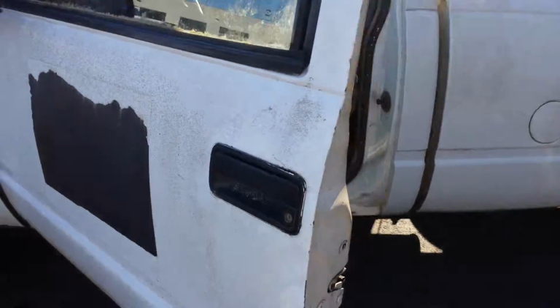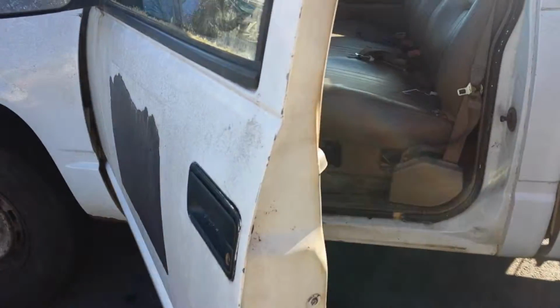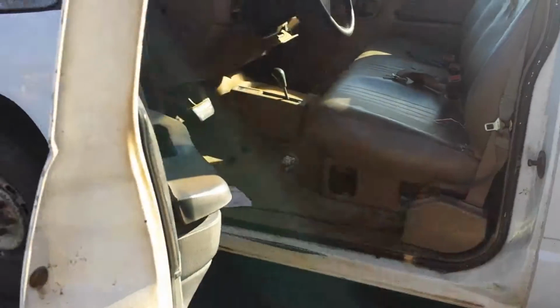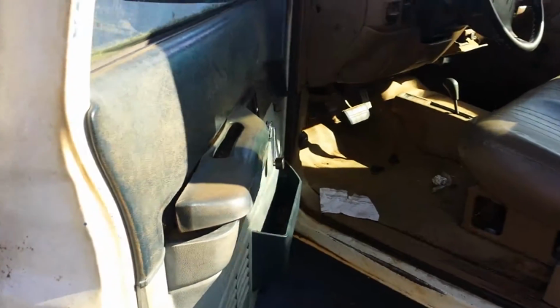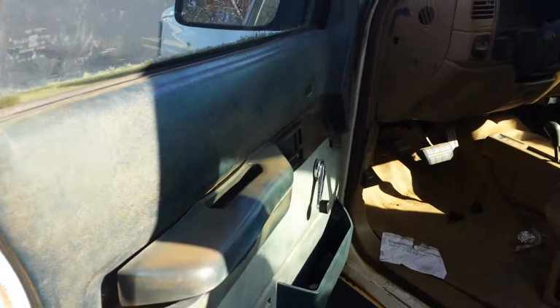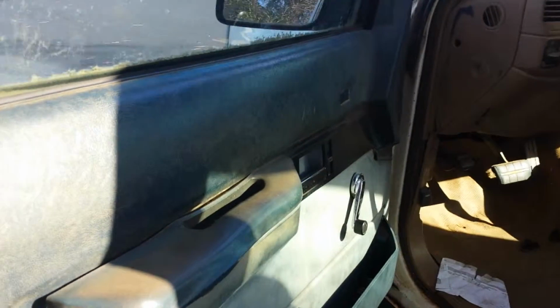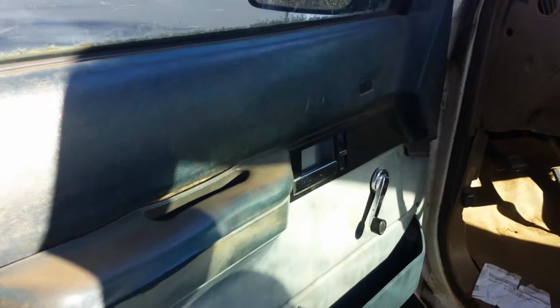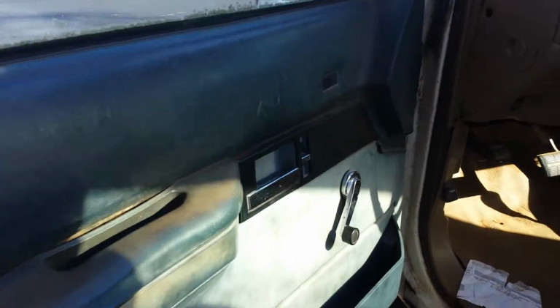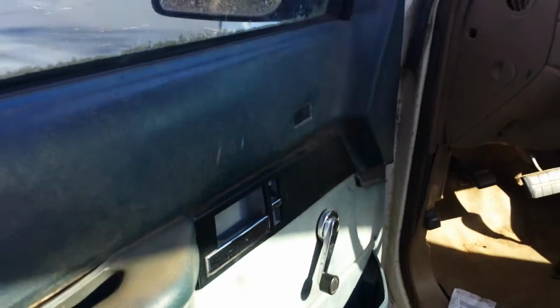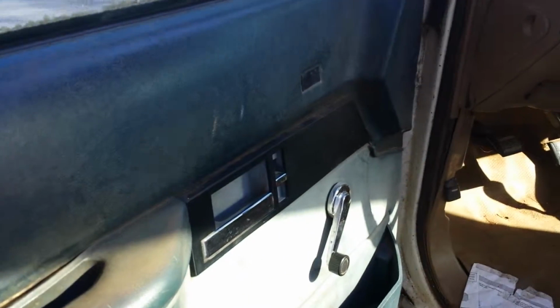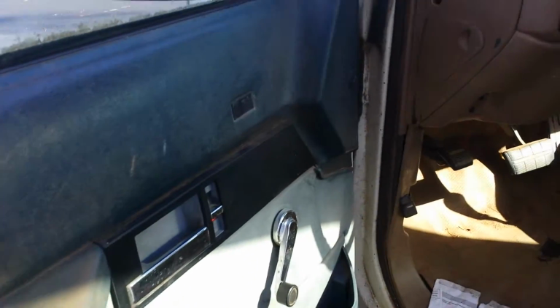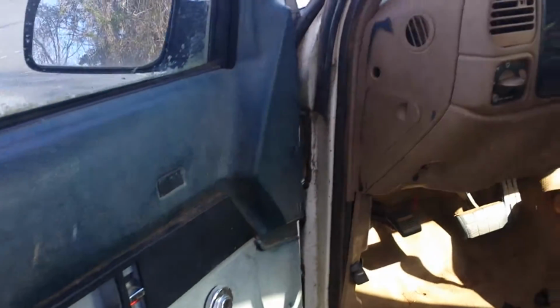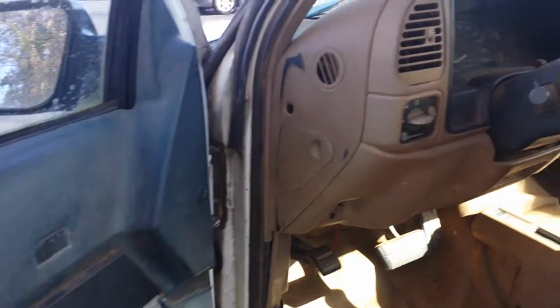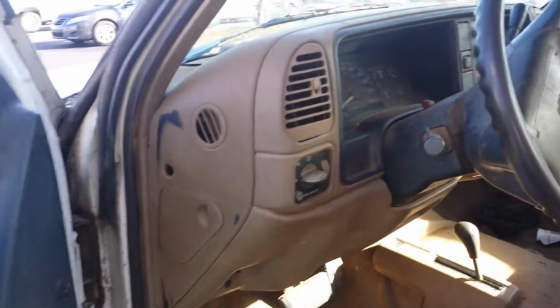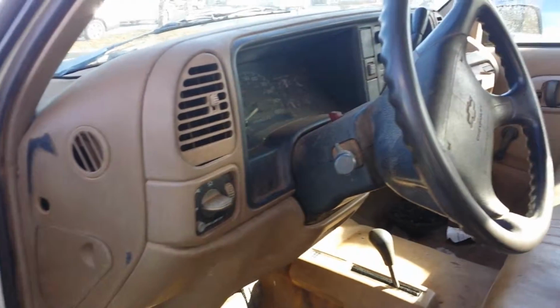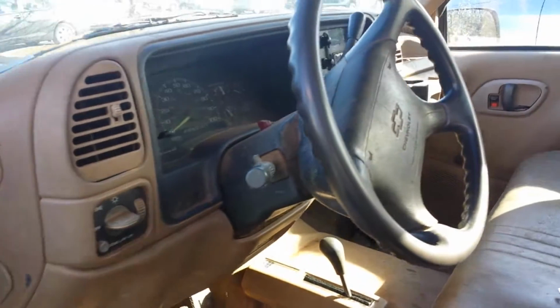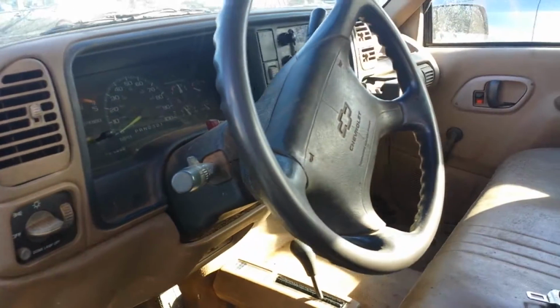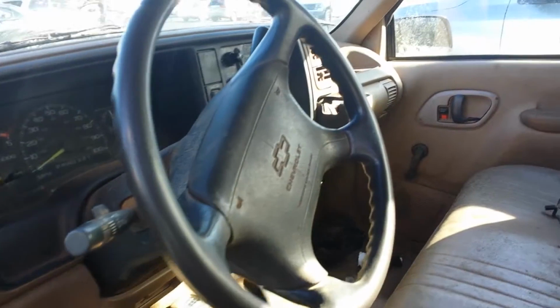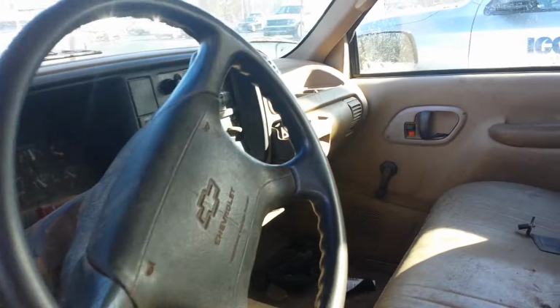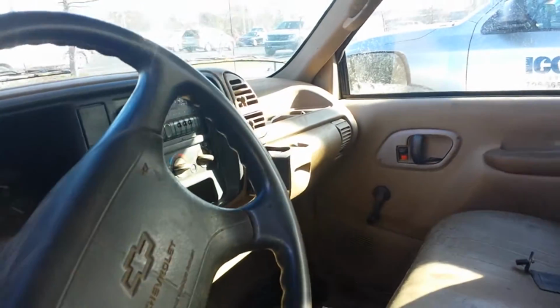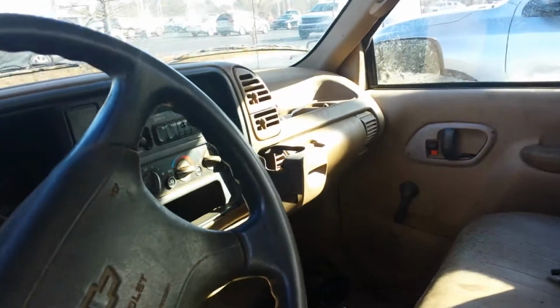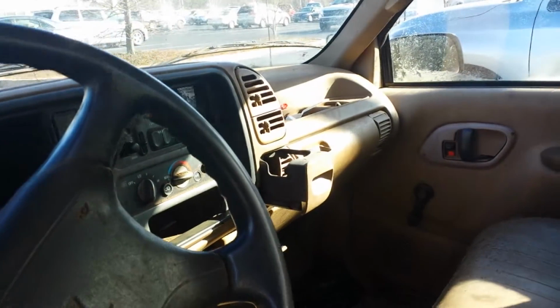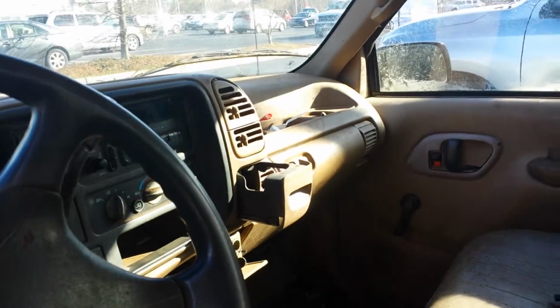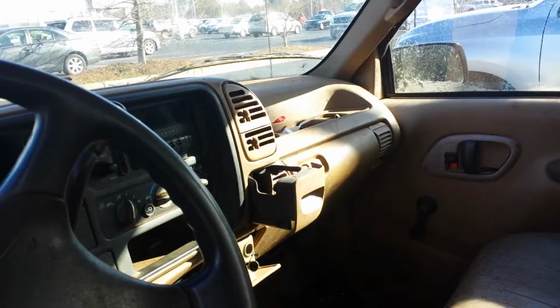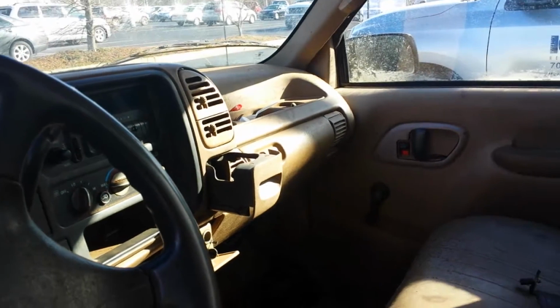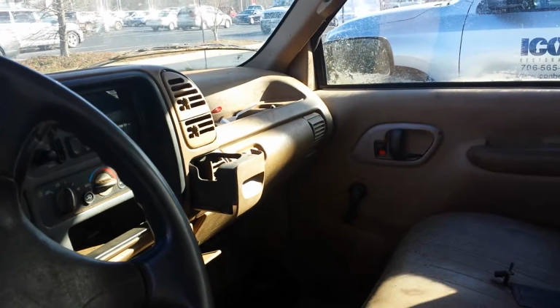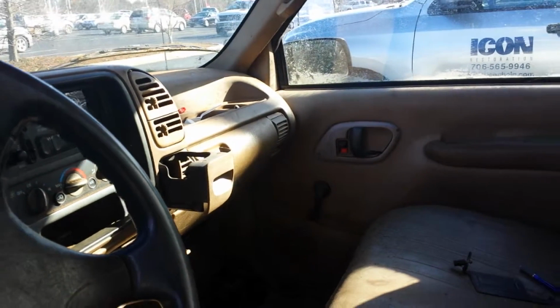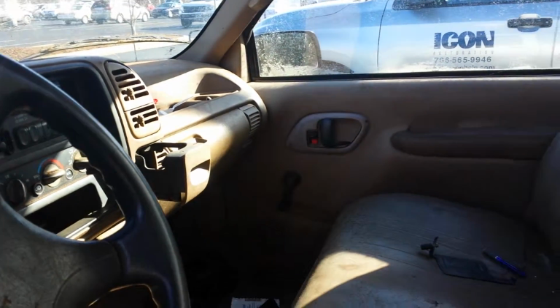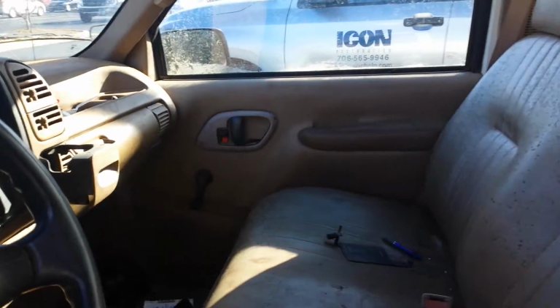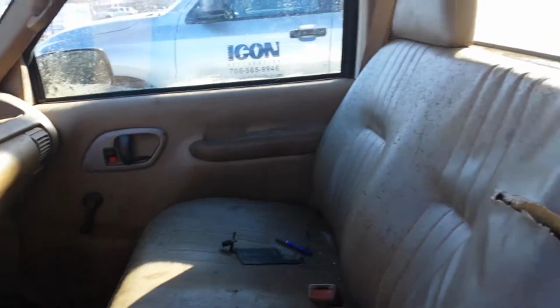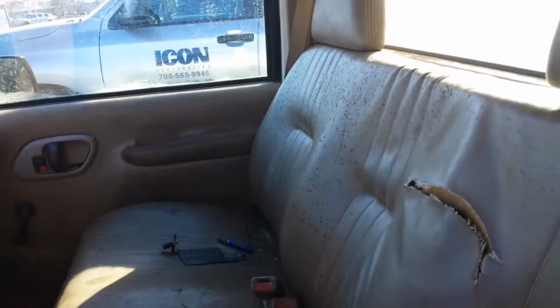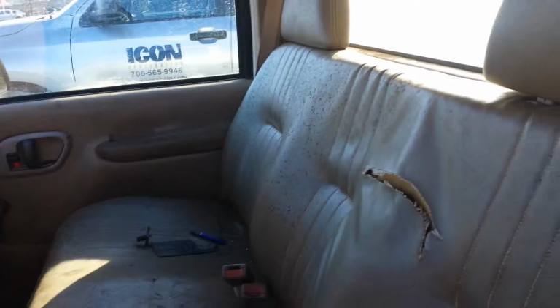We'll go inside. It has power locks, manual windows. We have AM, FM, heating and air. Leather seats.